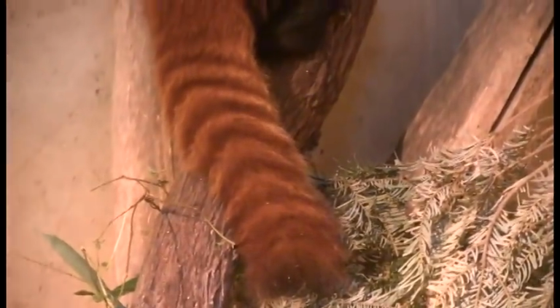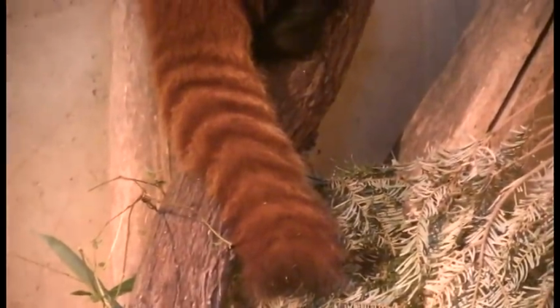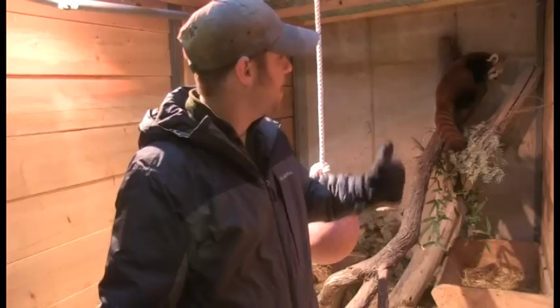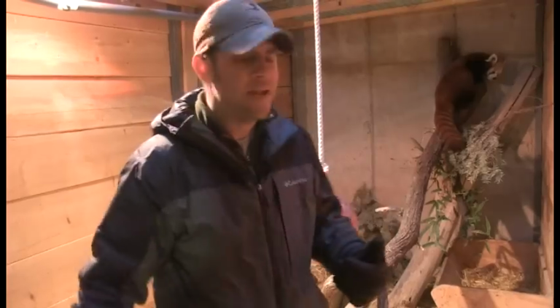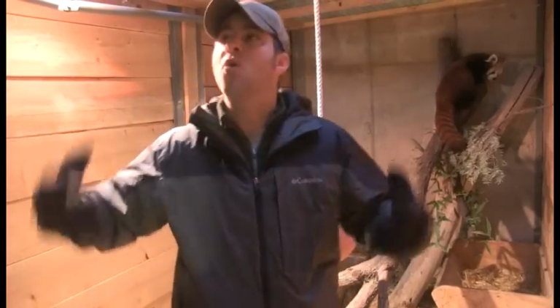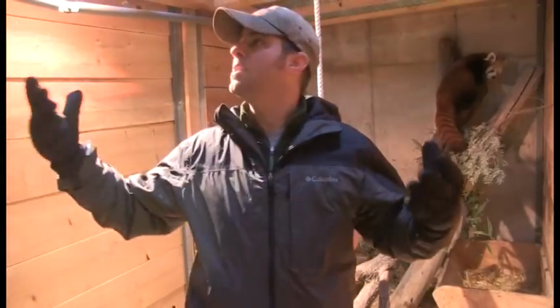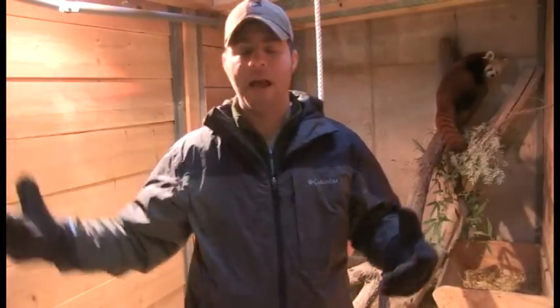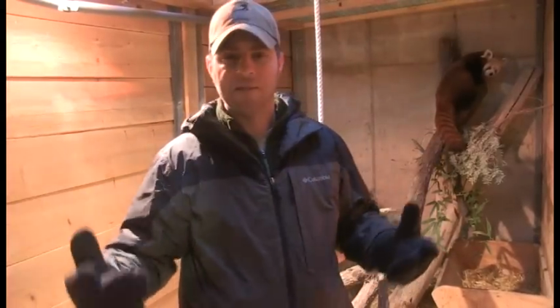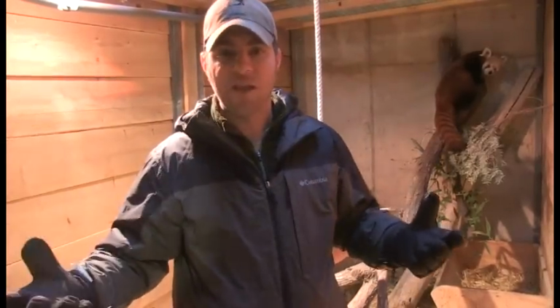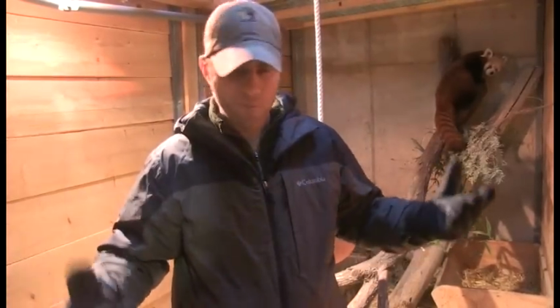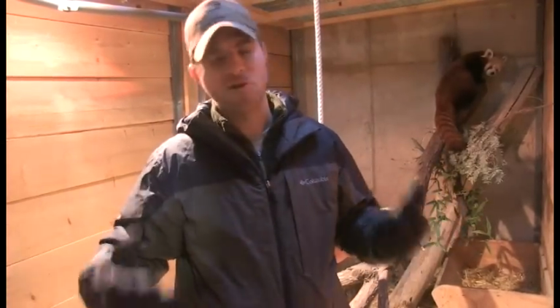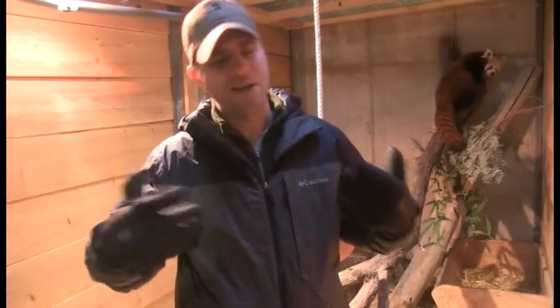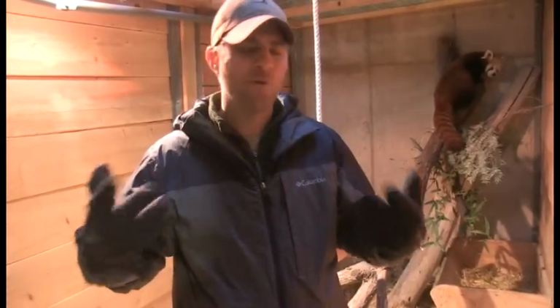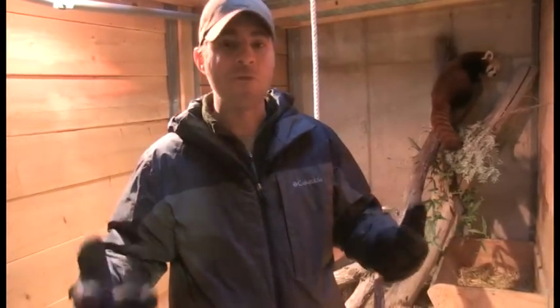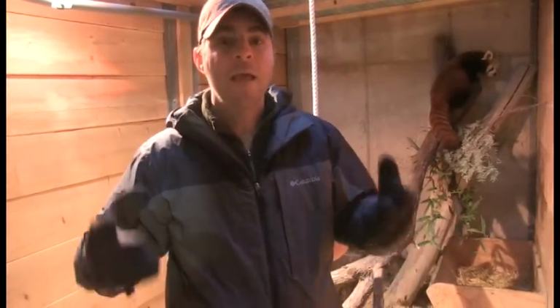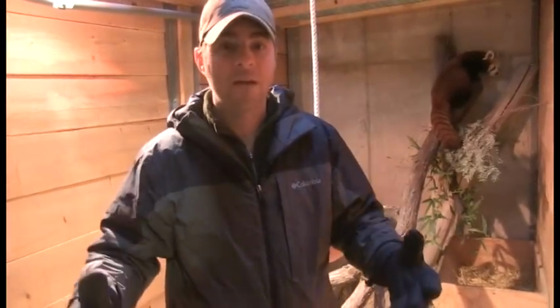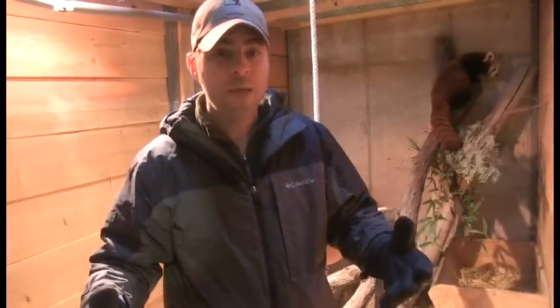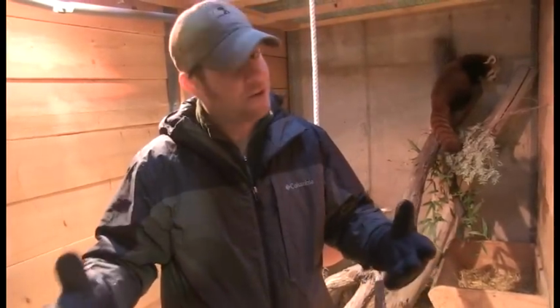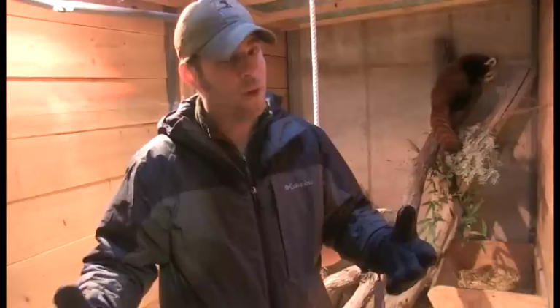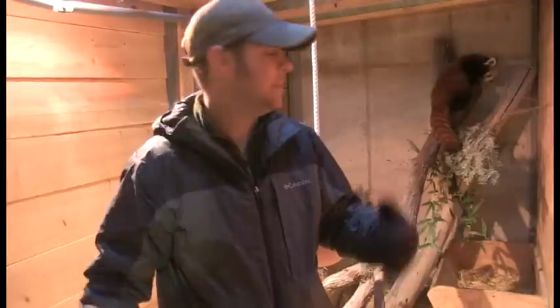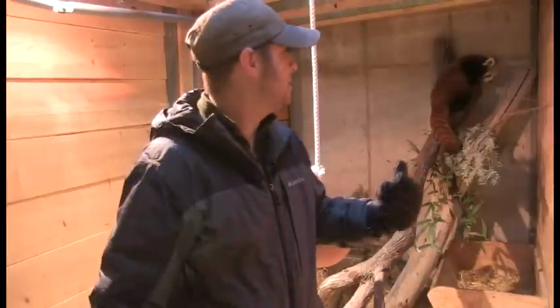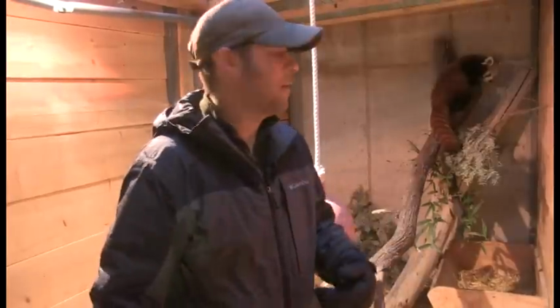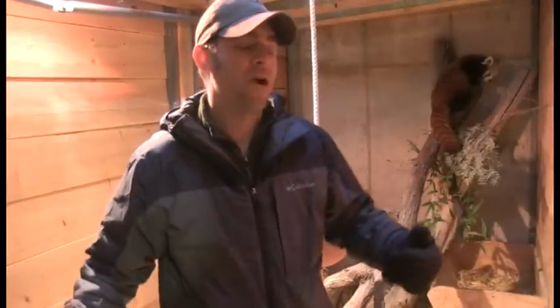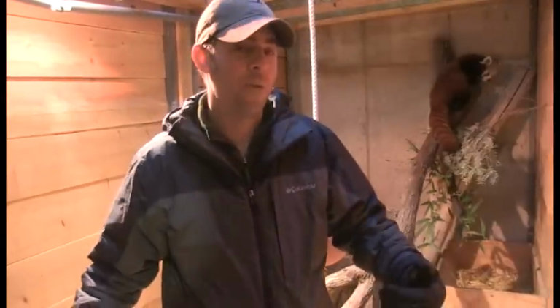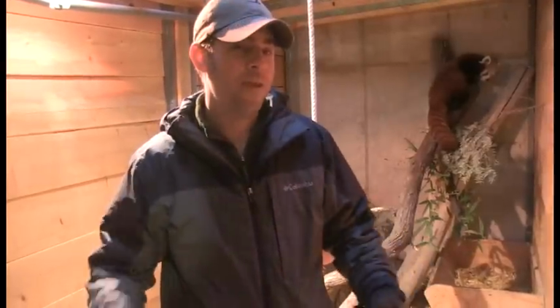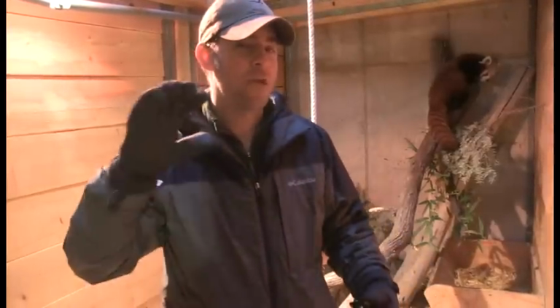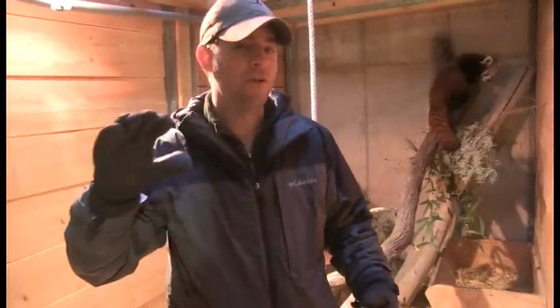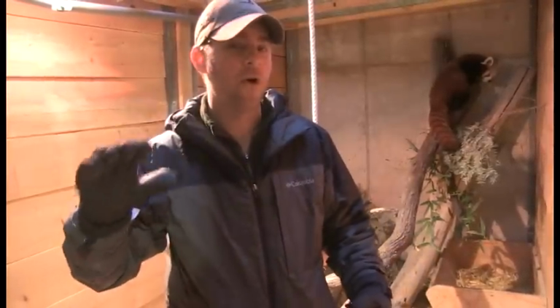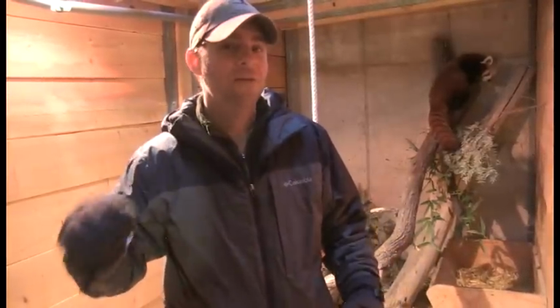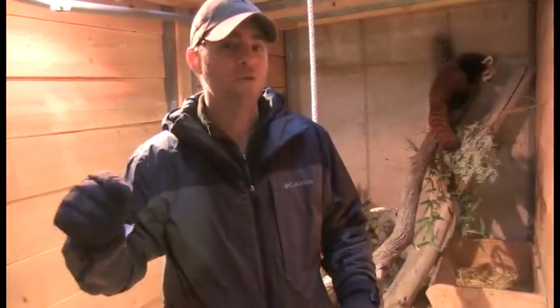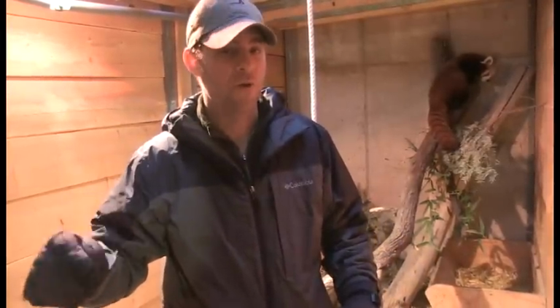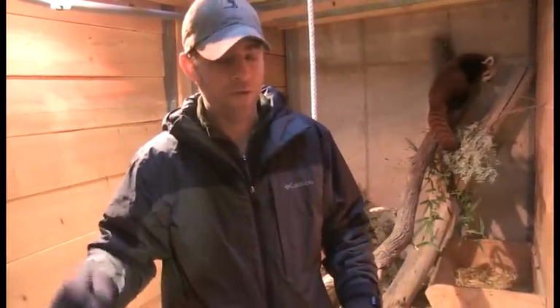We are very excited — this guy is in quarantine right now because he just came to us. We want to make sure he doesn't have any kind of illness, but in a couple of weeks, very soon actually, he's going to go out and meet our other red pandas. We'll keep our fingers crossed that they do very well together.